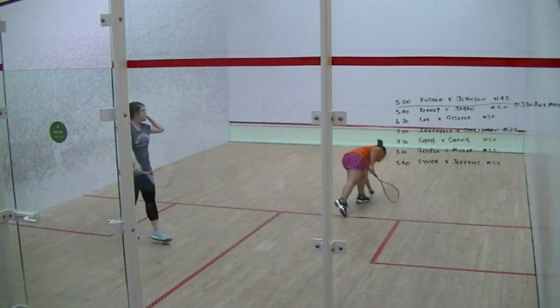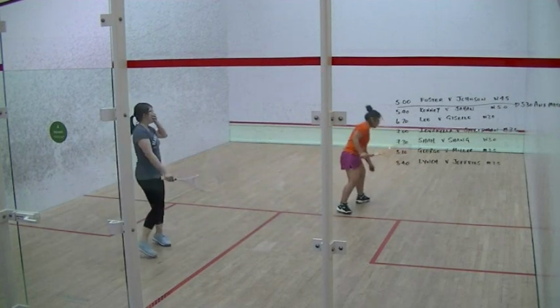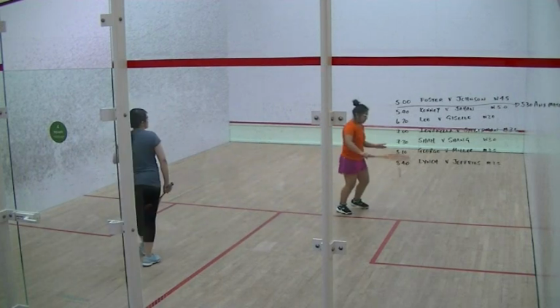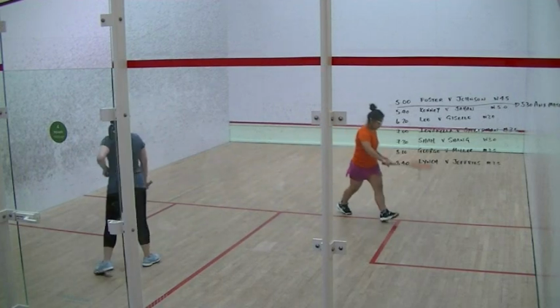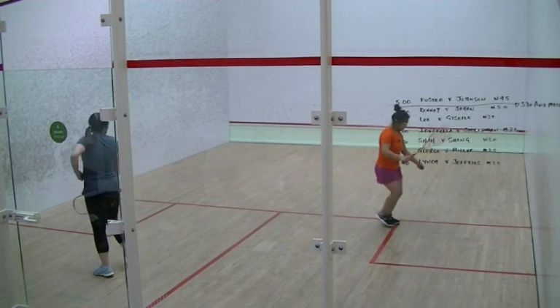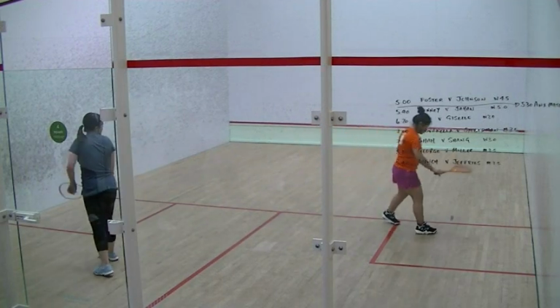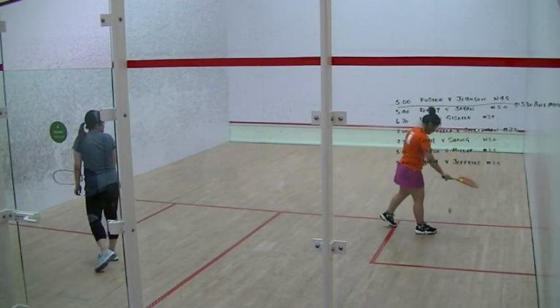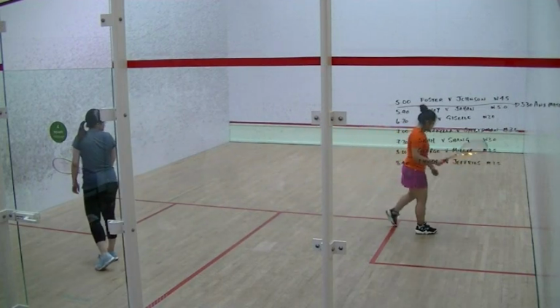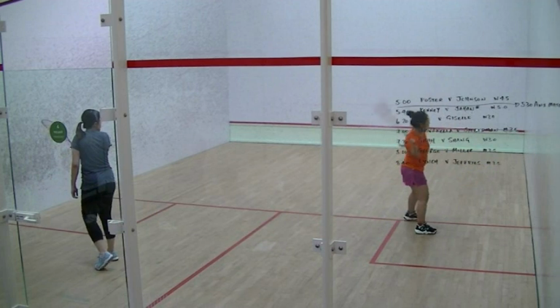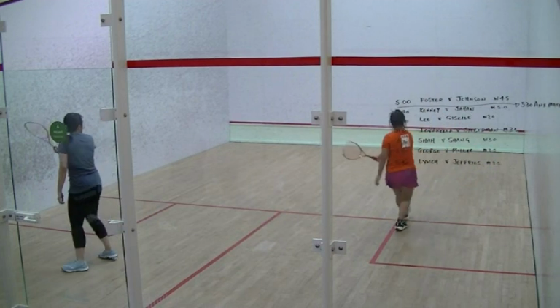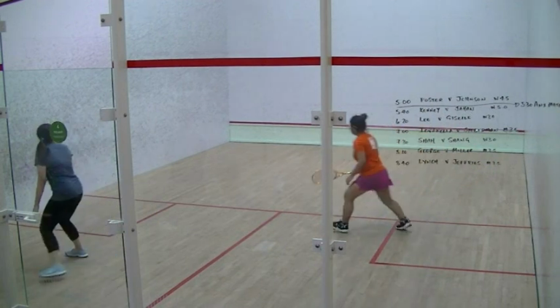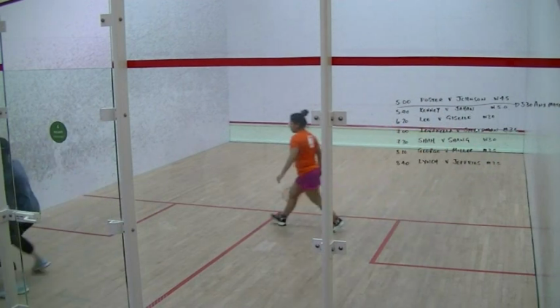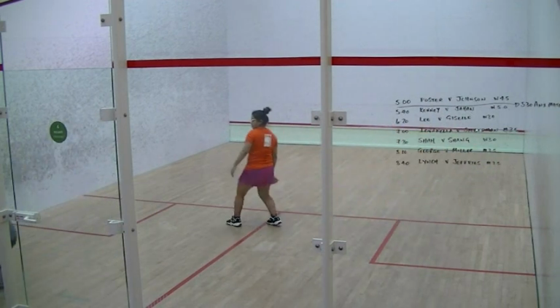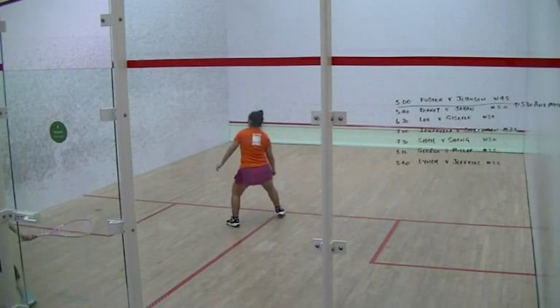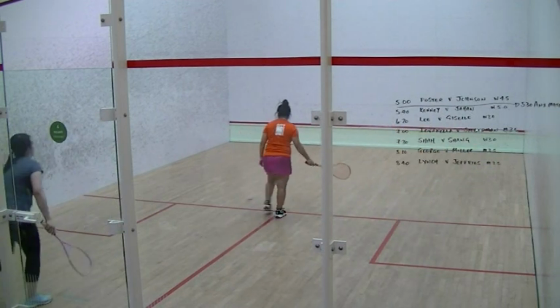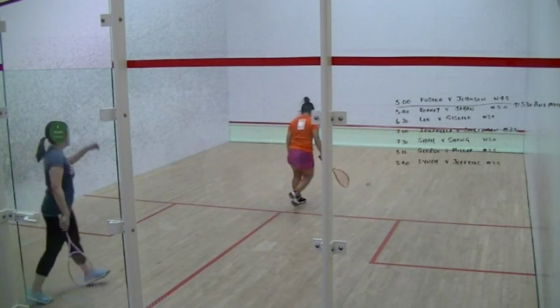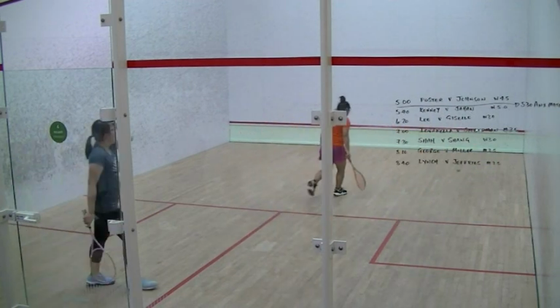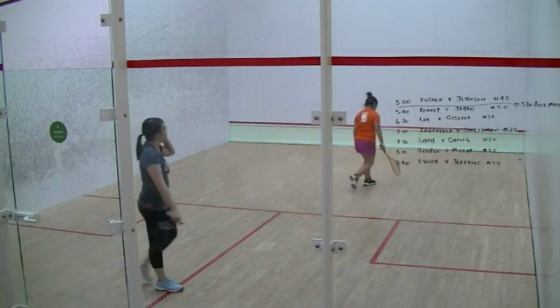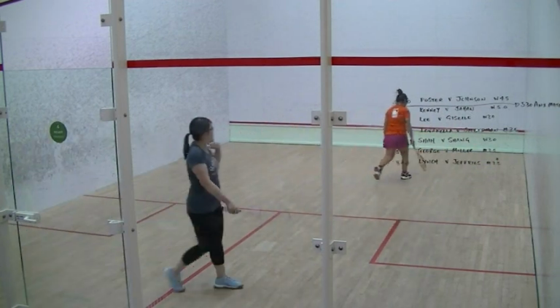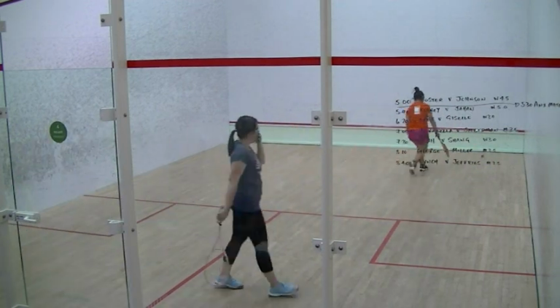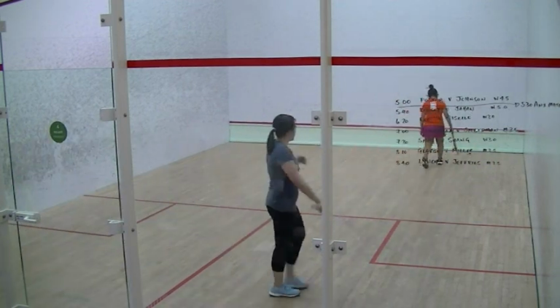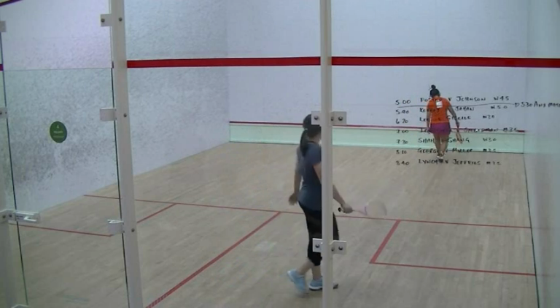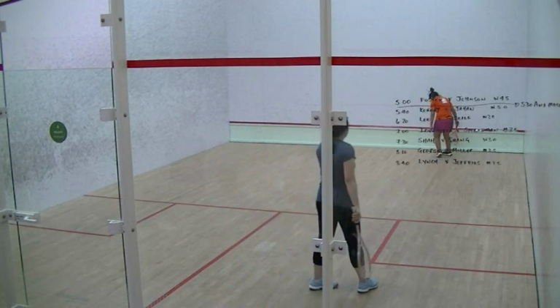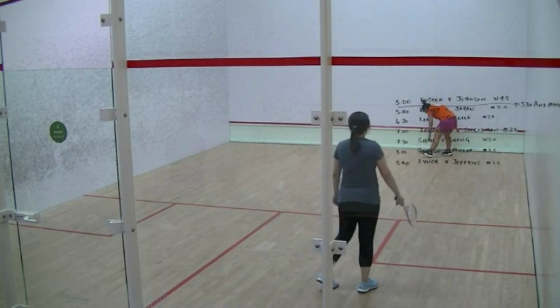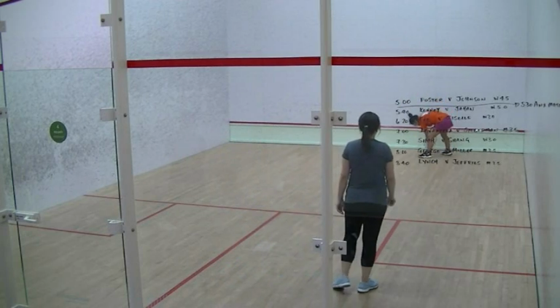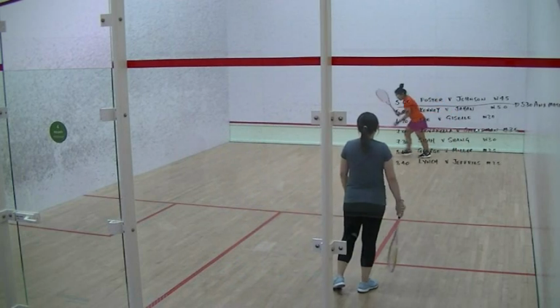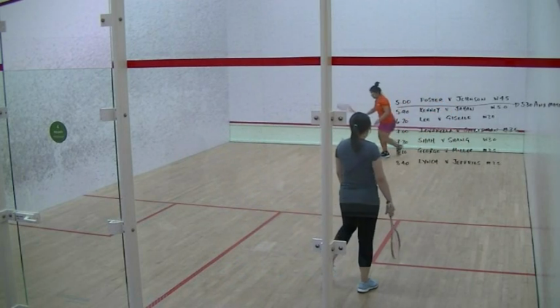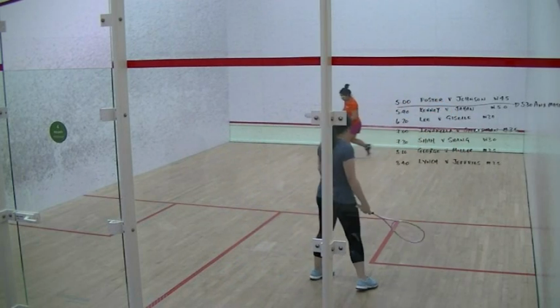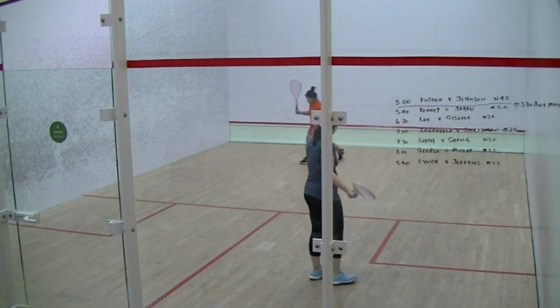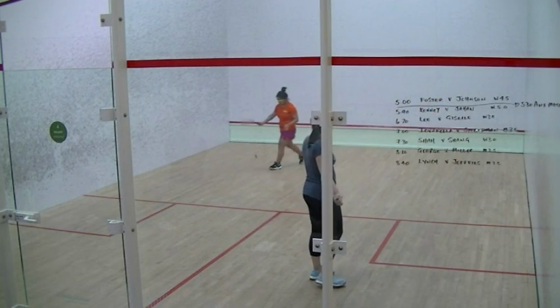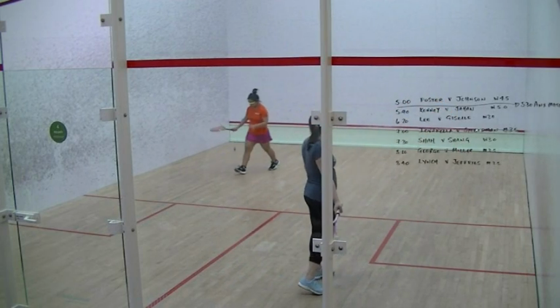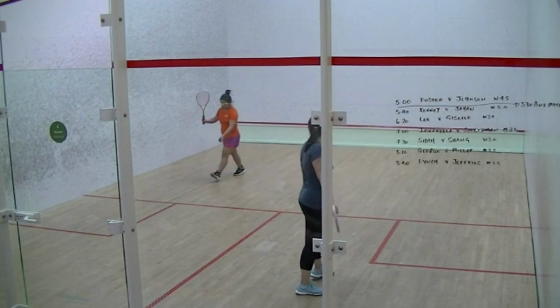Three two. Forward, right. Four two, left. Left, four, left.